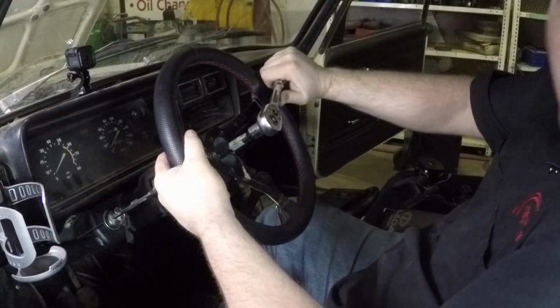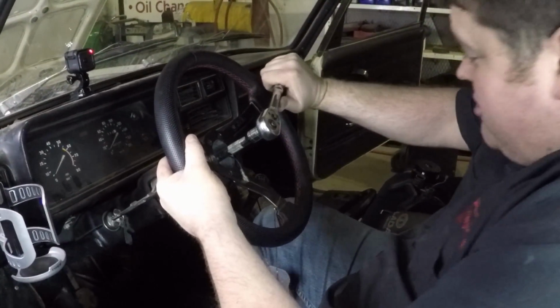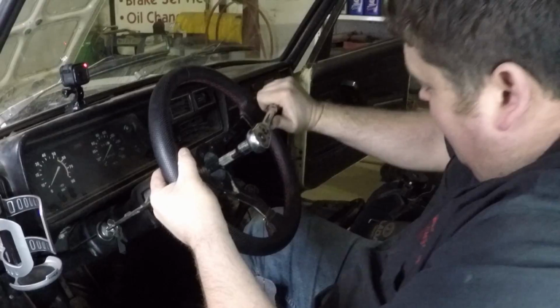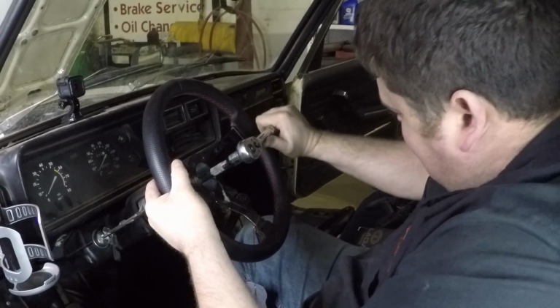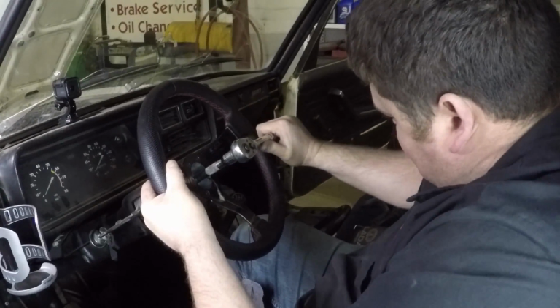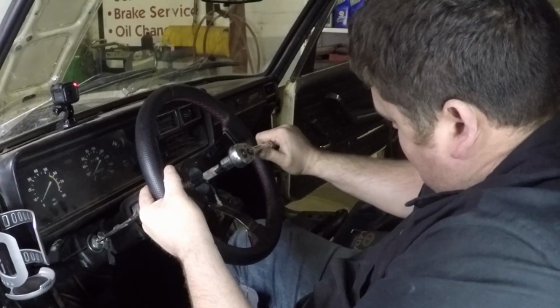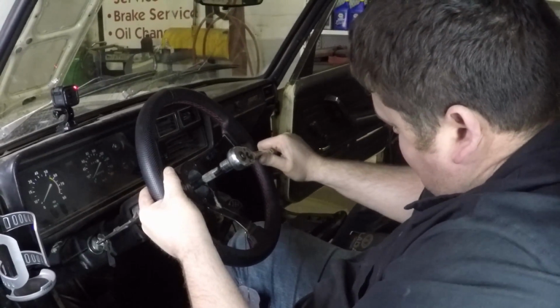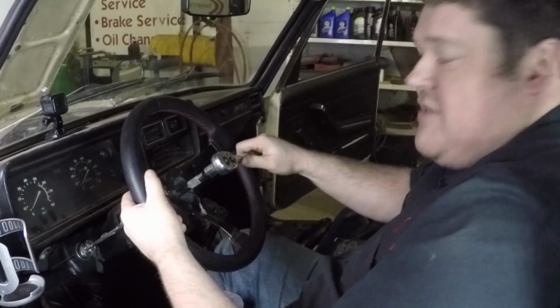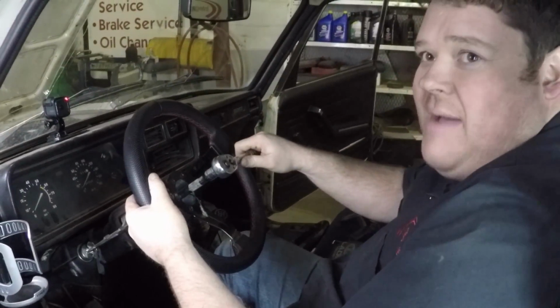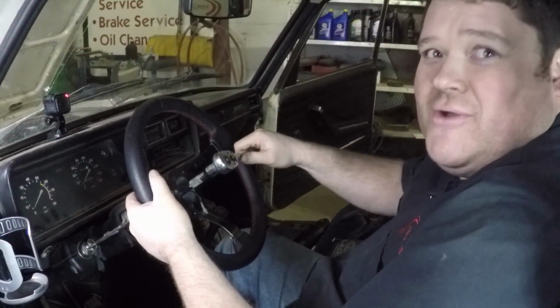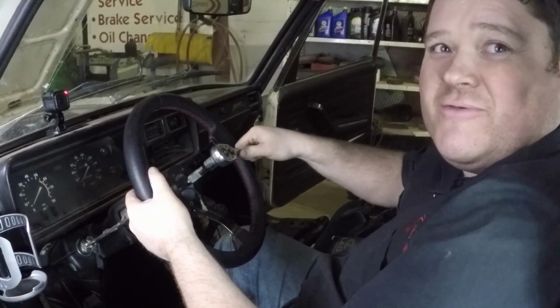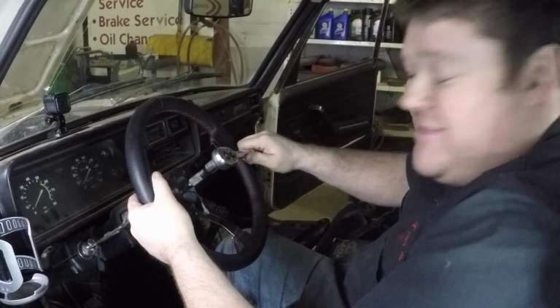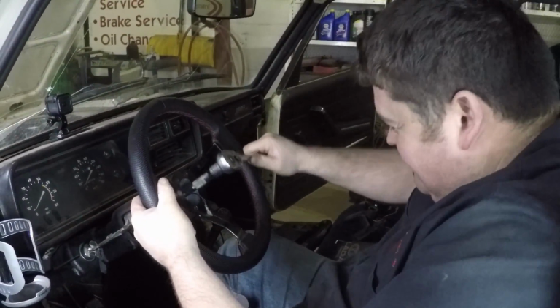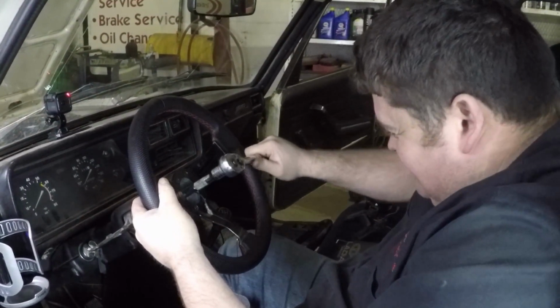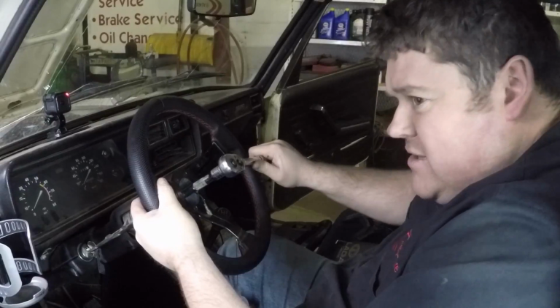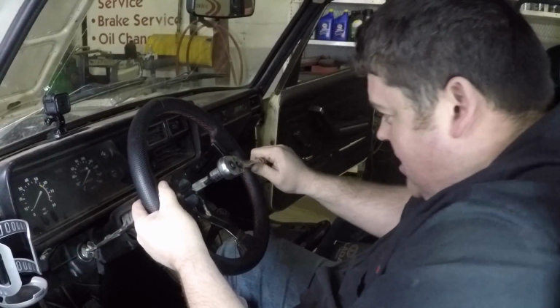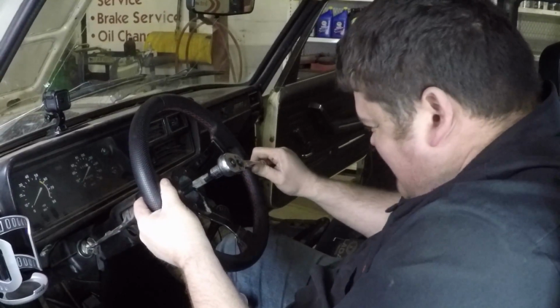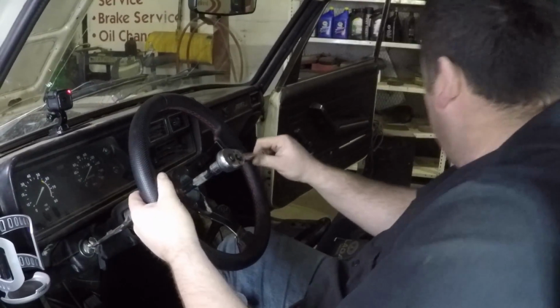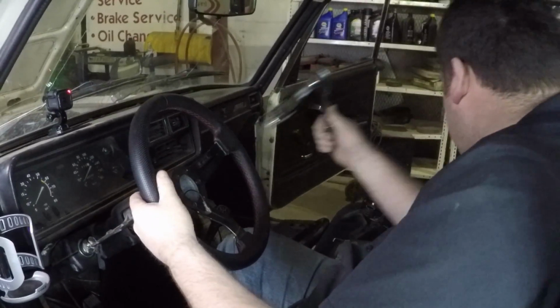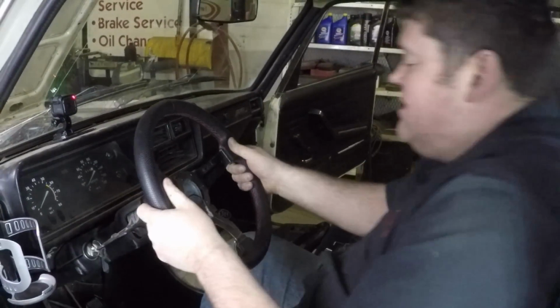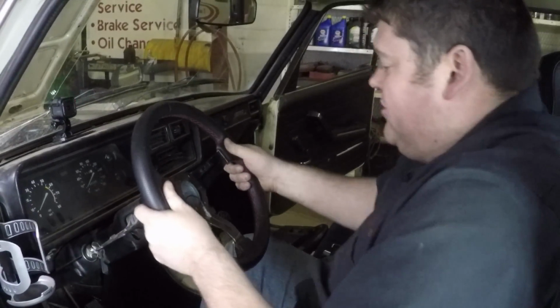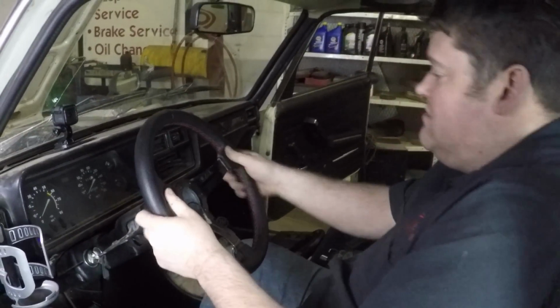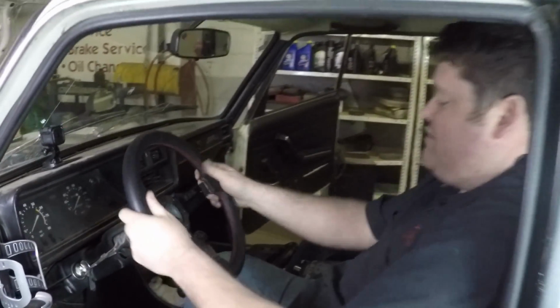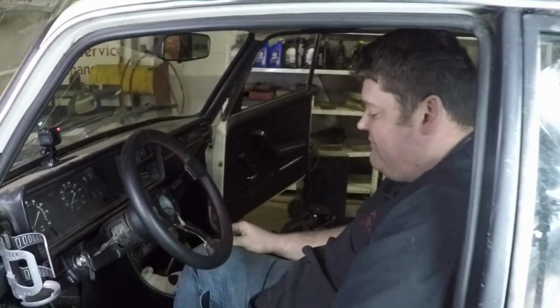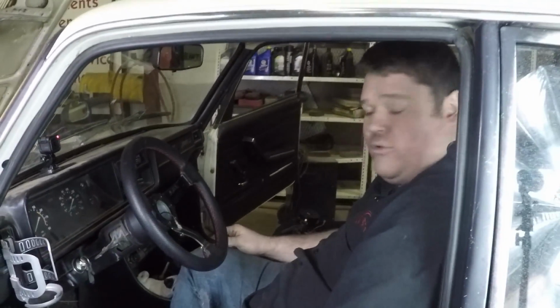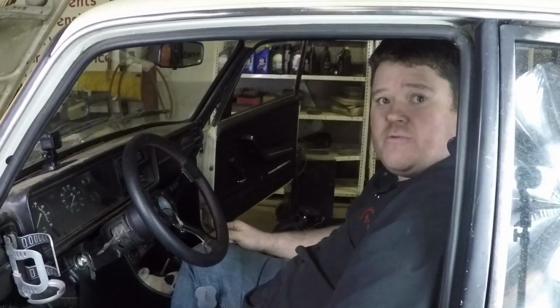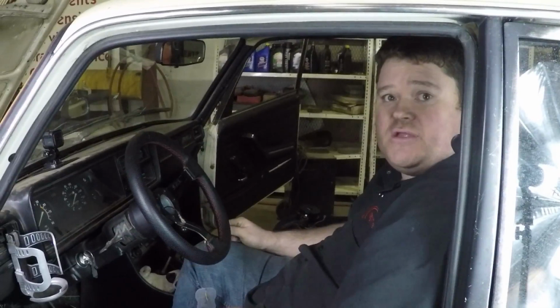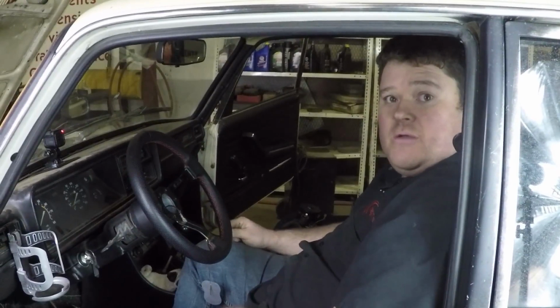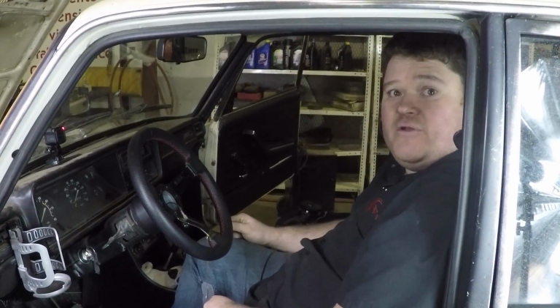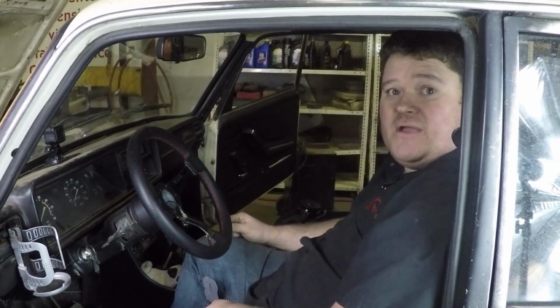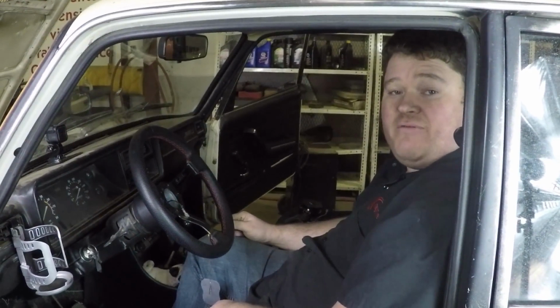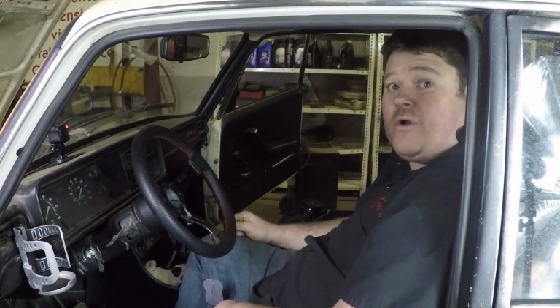You do not want the steering wheel to come off in your hand — that's actually happened to me too, once at a racetrack. That's a very bad thing. That's all tight now. It's just a matter of putting our center piece in, putting the fuse back in, and seeing if our horn works.